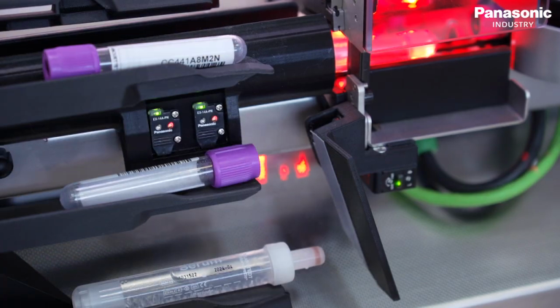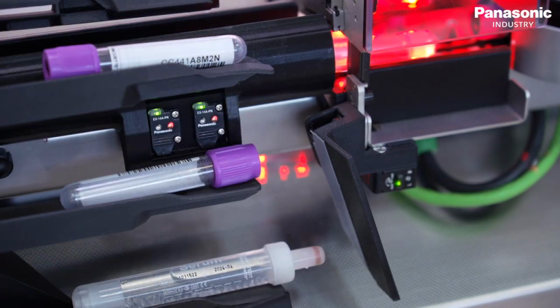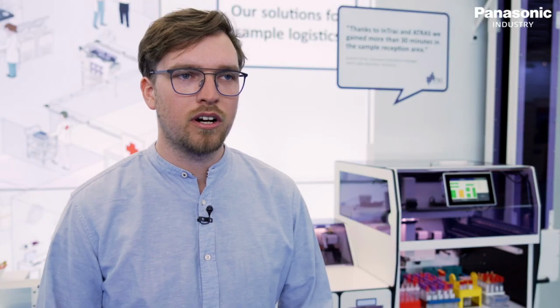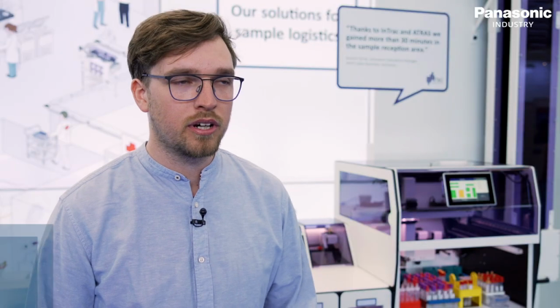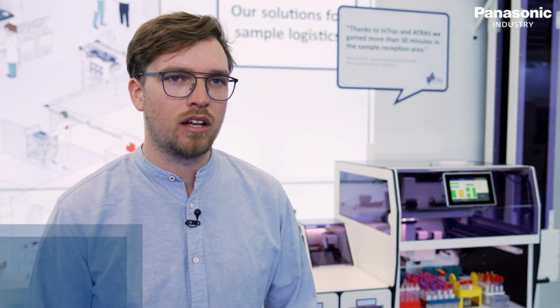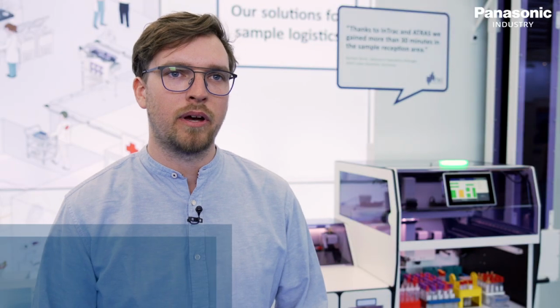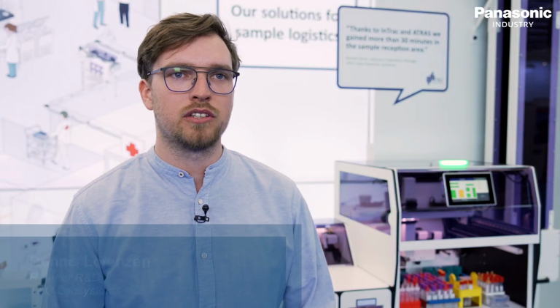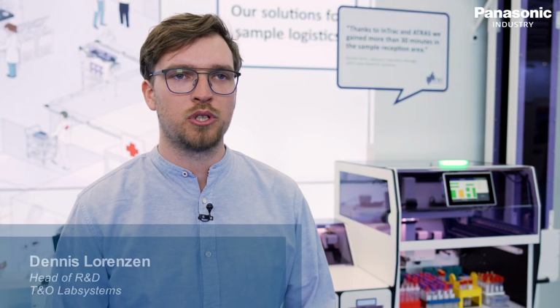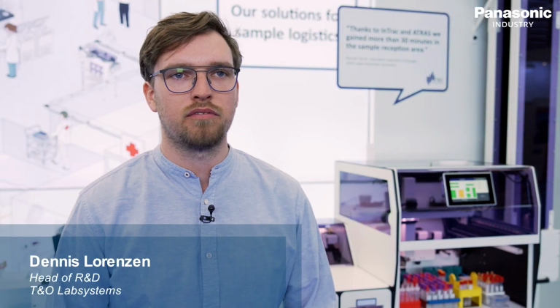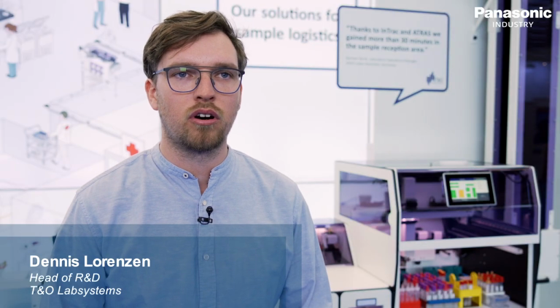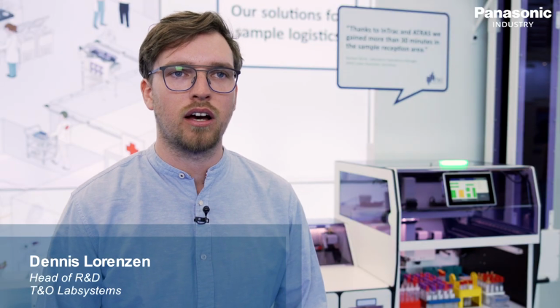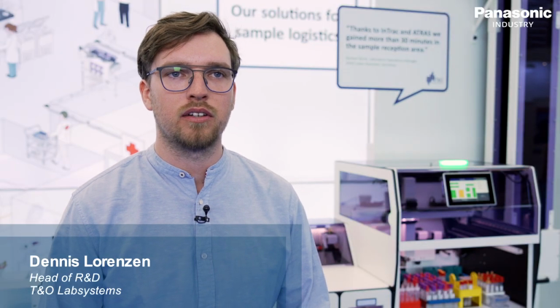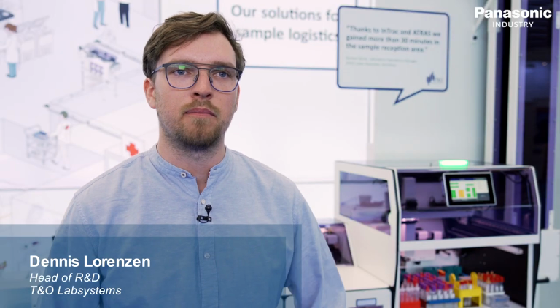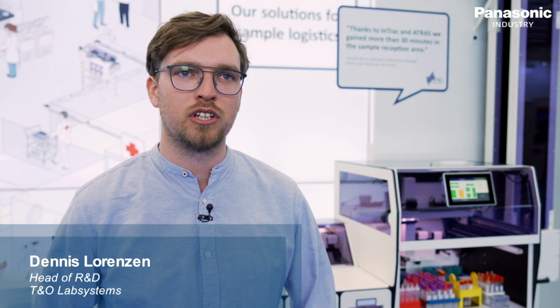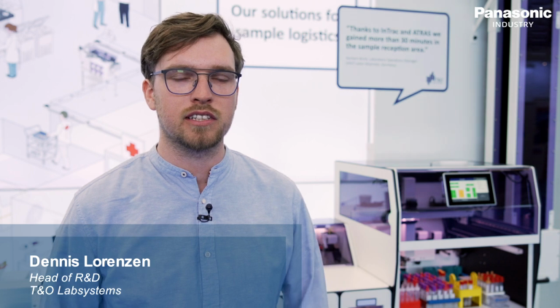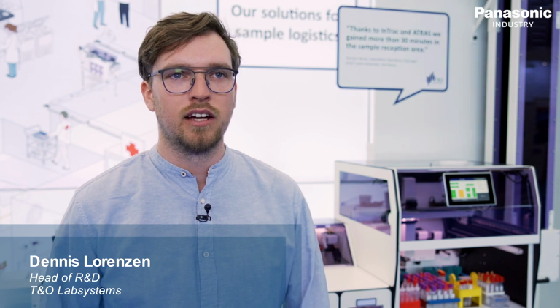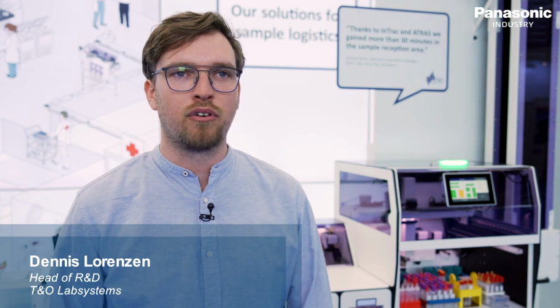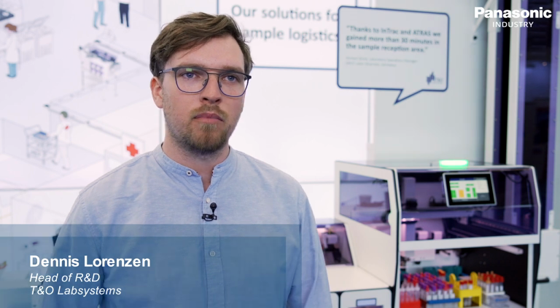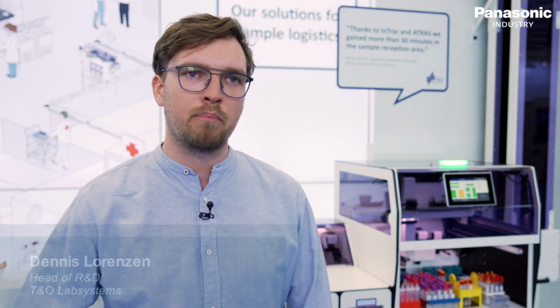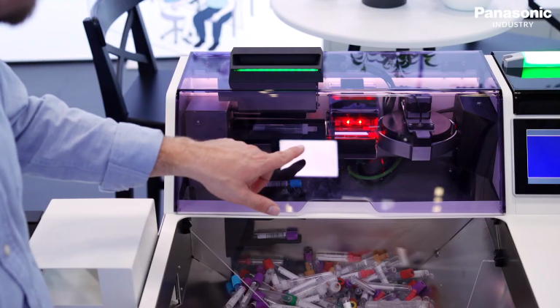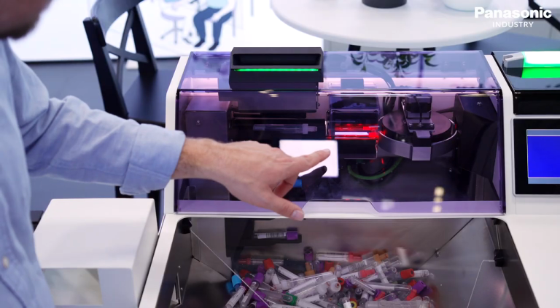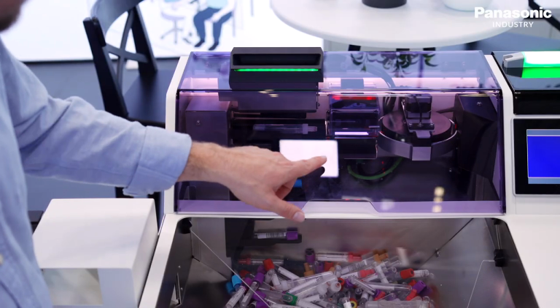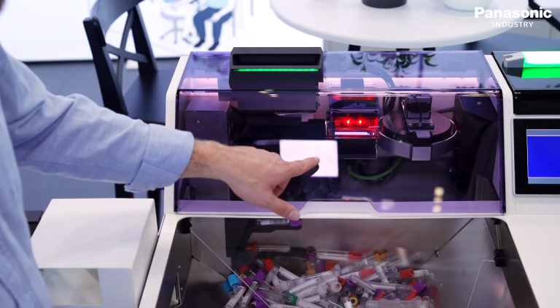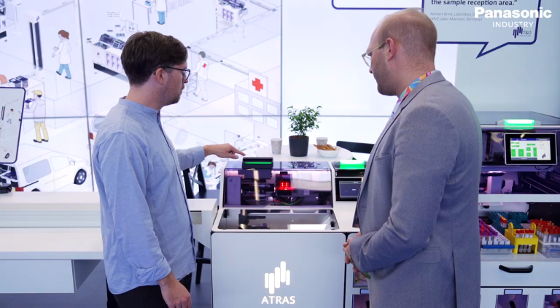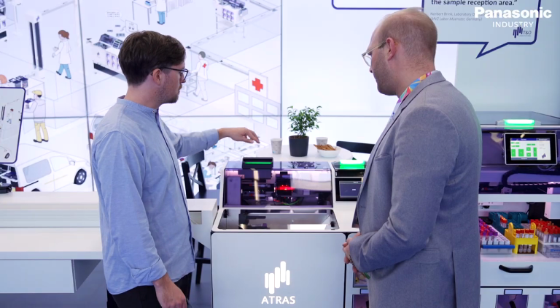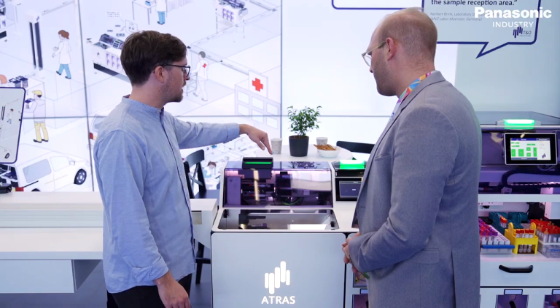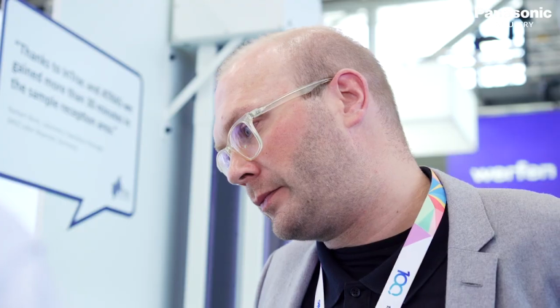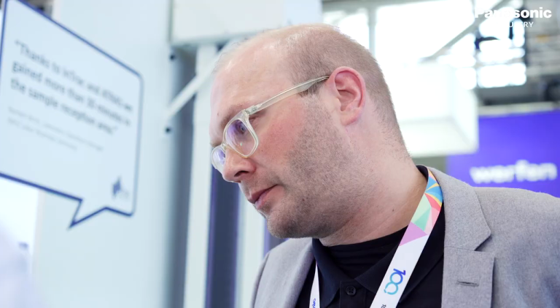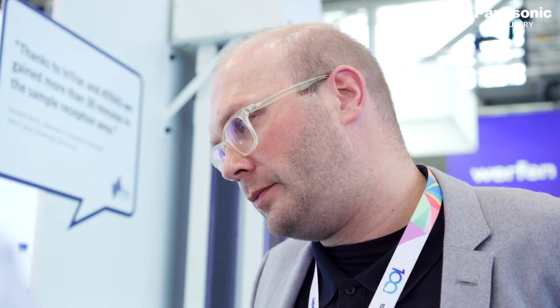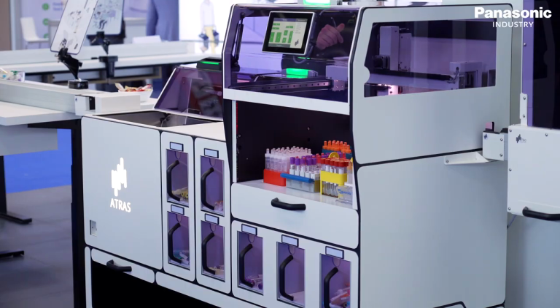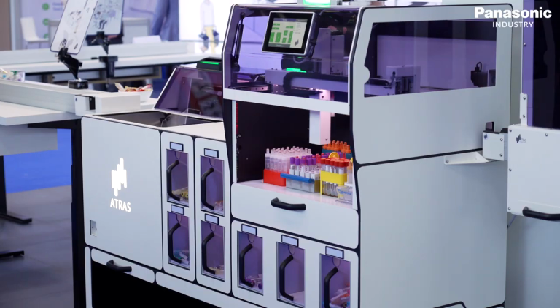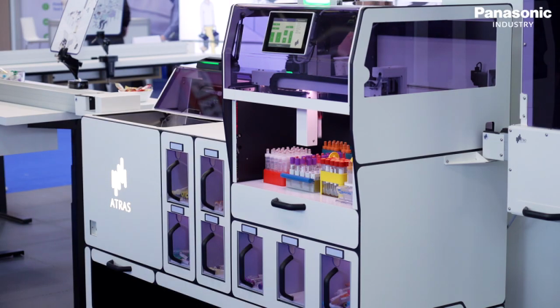We are showing an automation solution for sample logistics from the unpacking table until the sorting for the following devices.